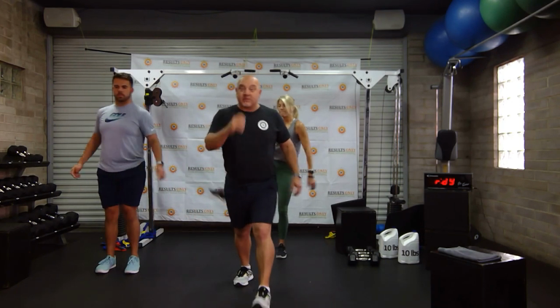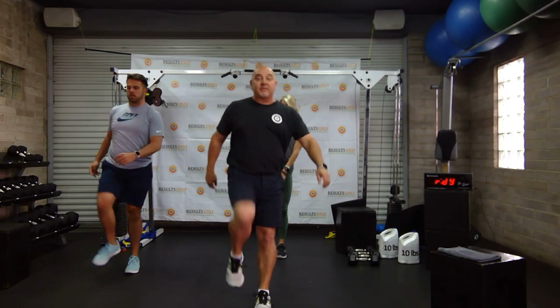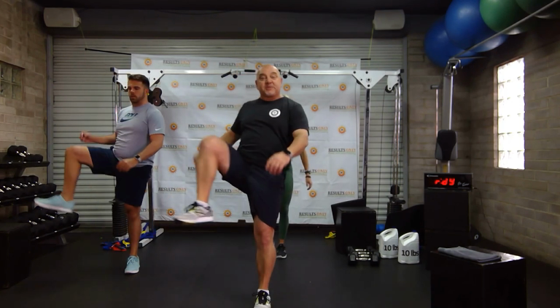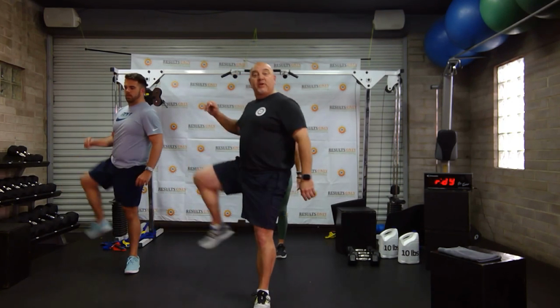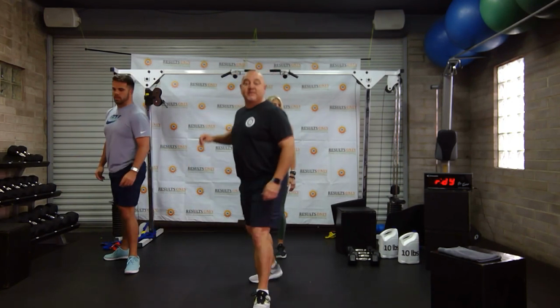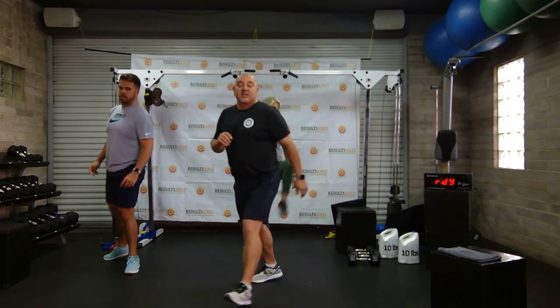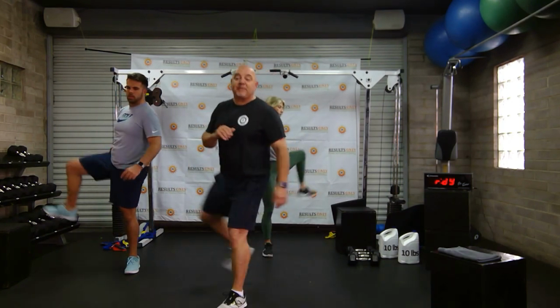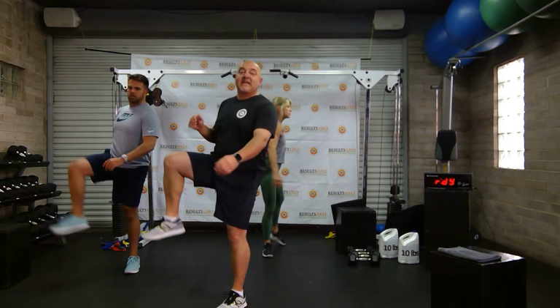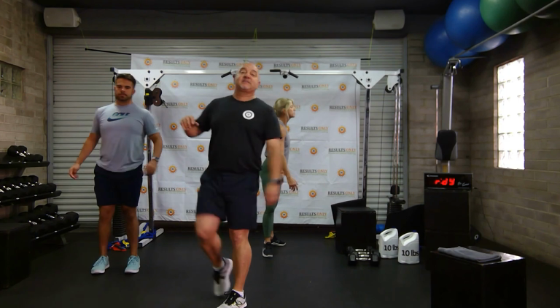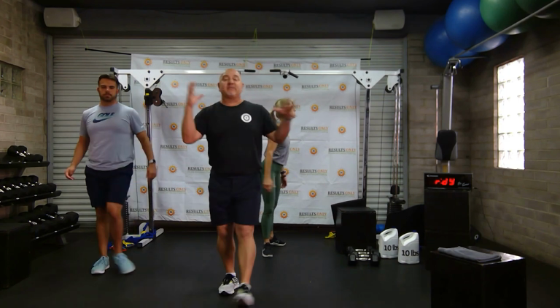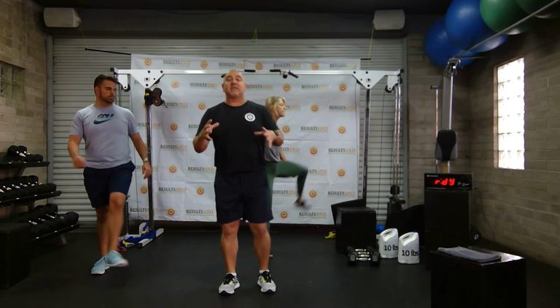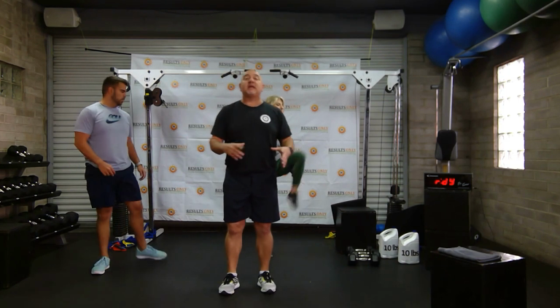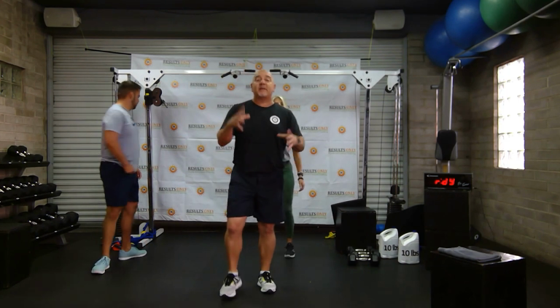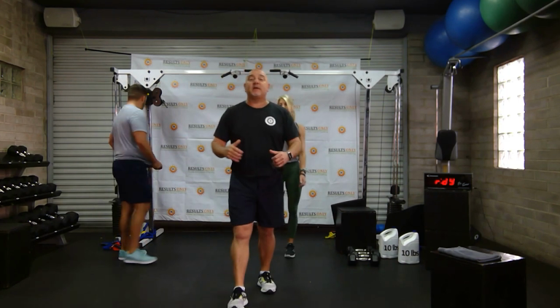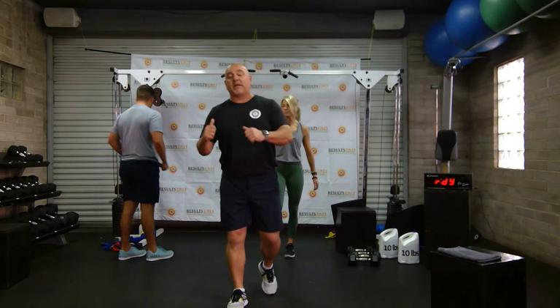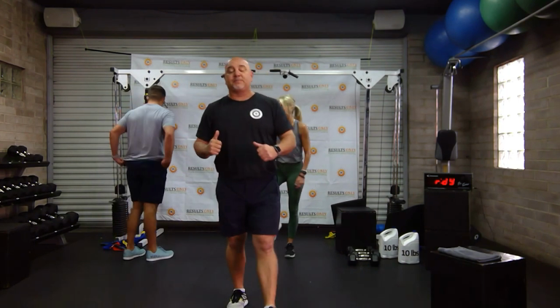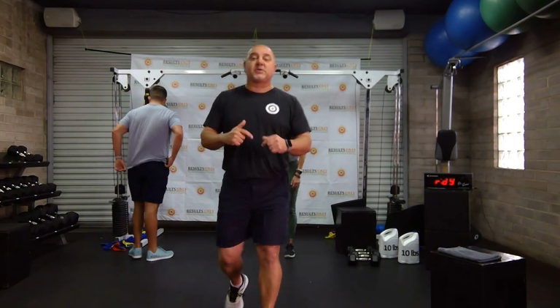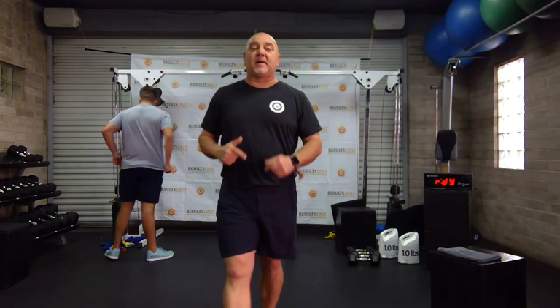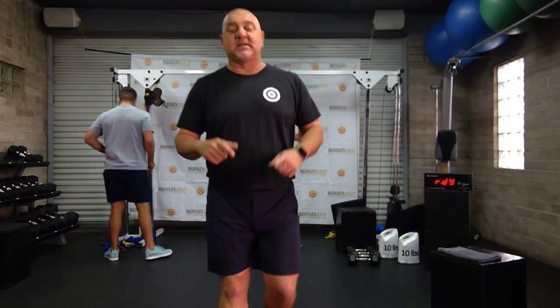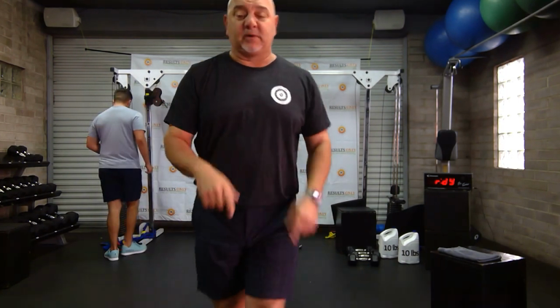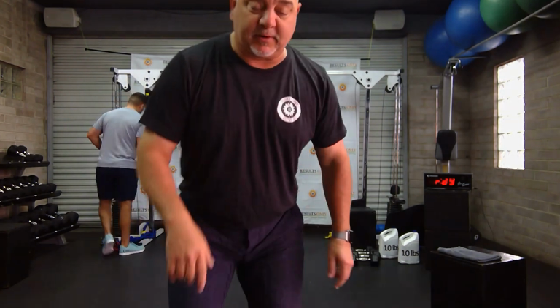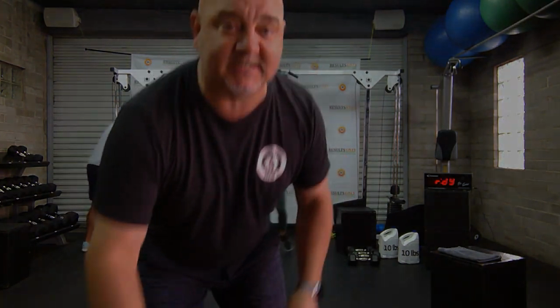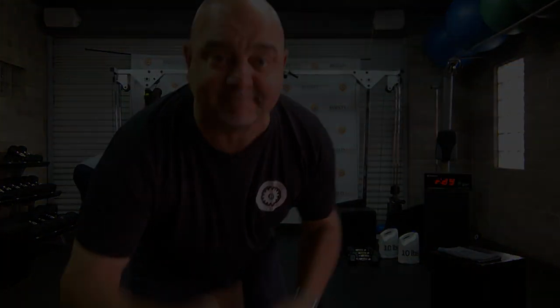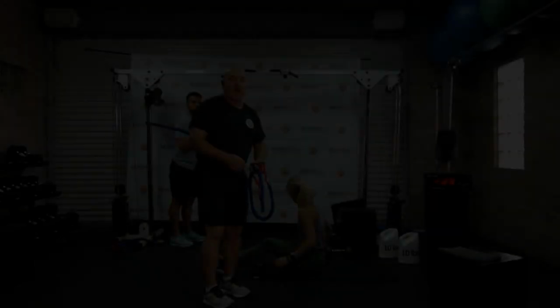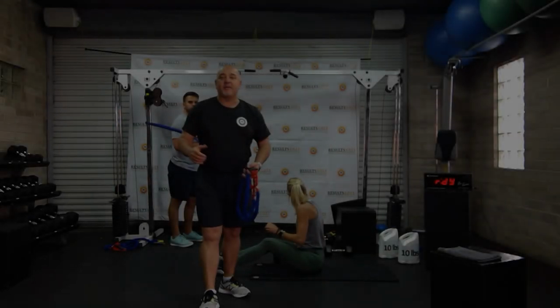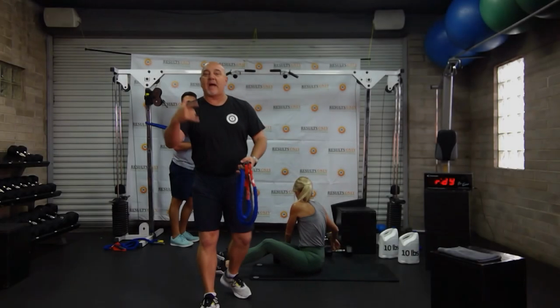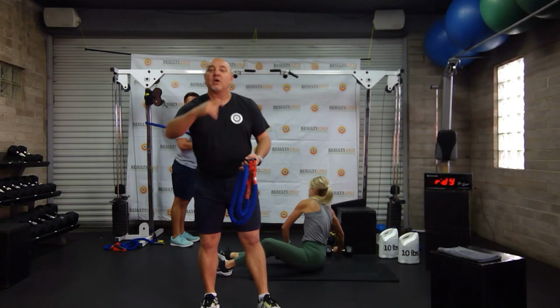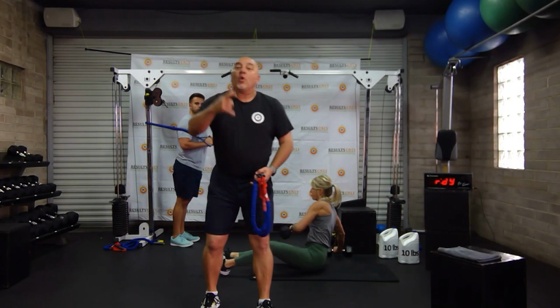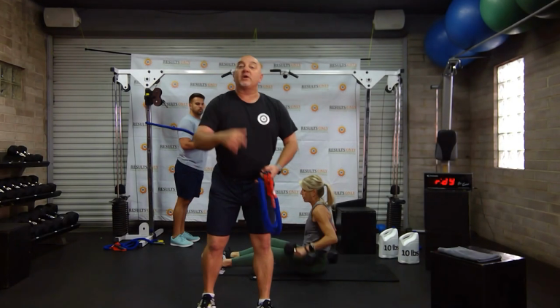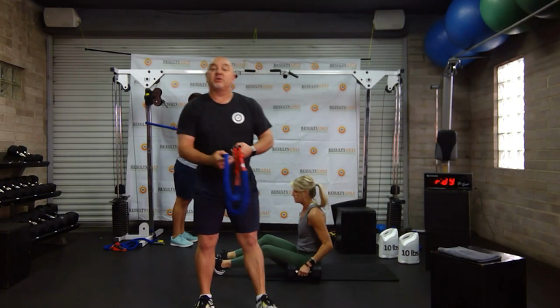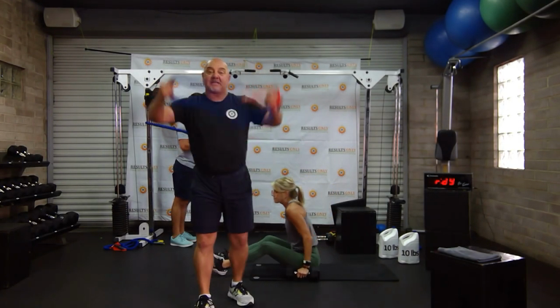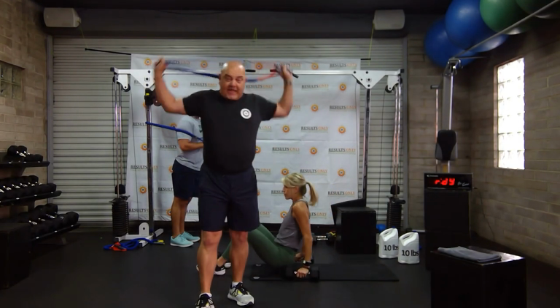Remember the first move we're going to do is chest press and deadlifts — get everything you need. You have about a minute while we get a sip of water. All right everybody, we're back. We're going to do chest press.